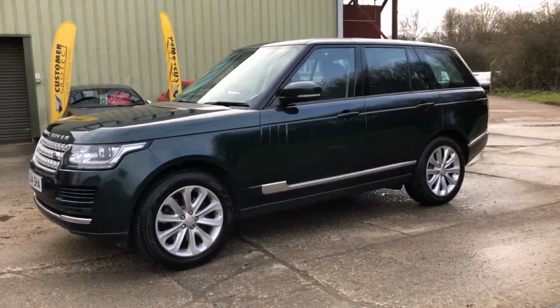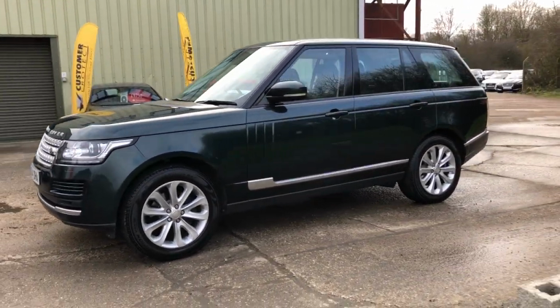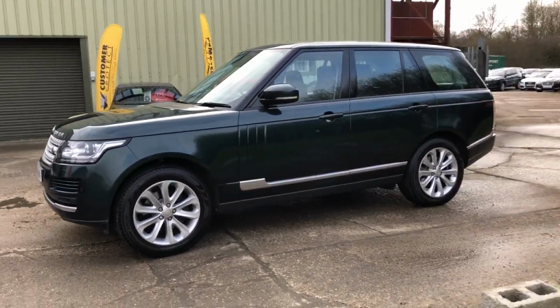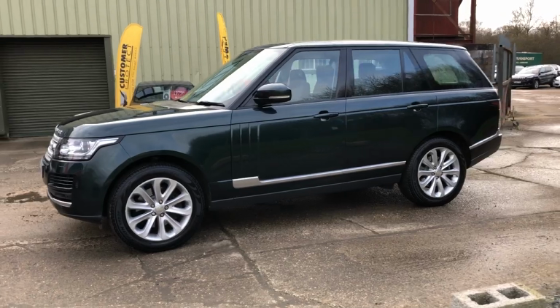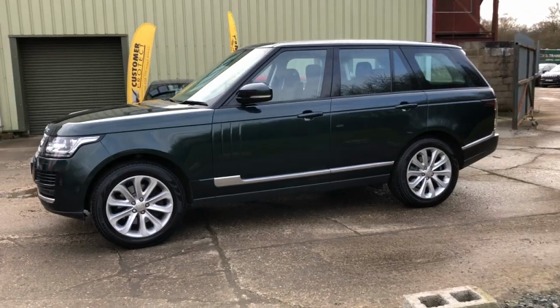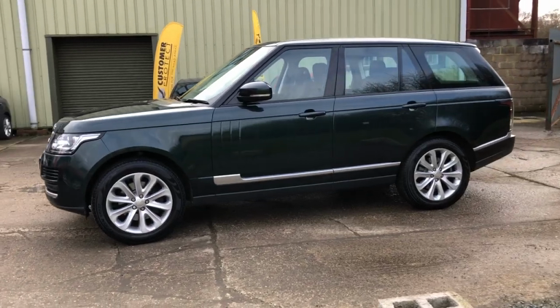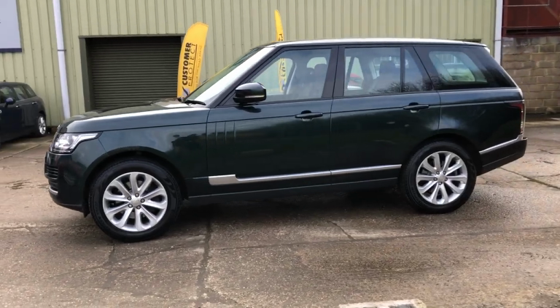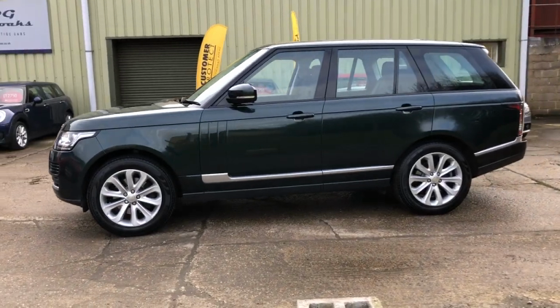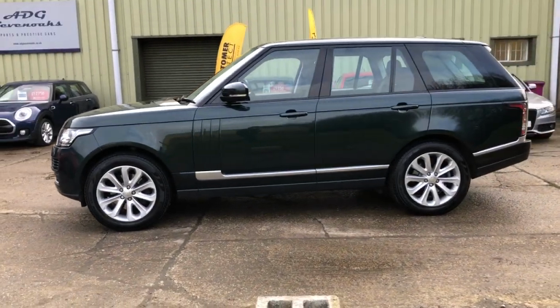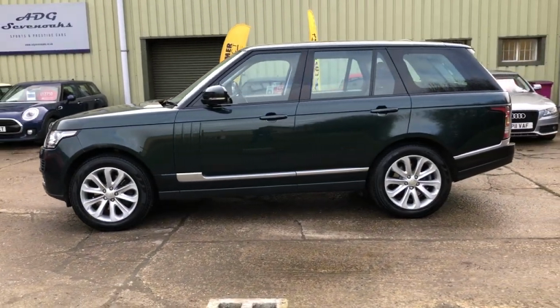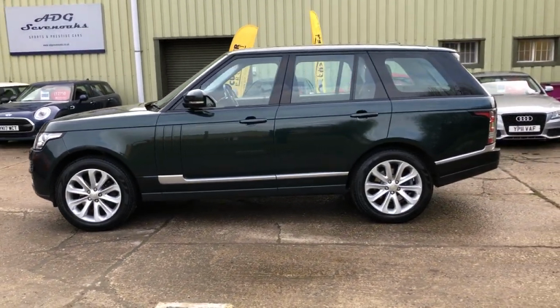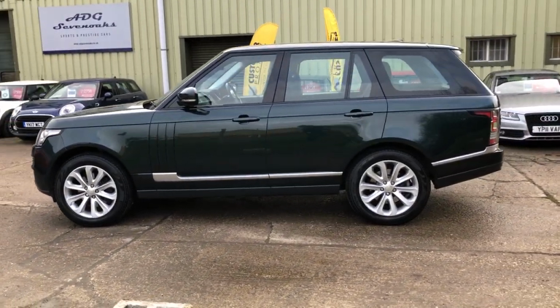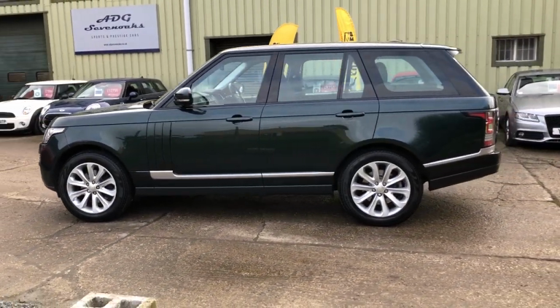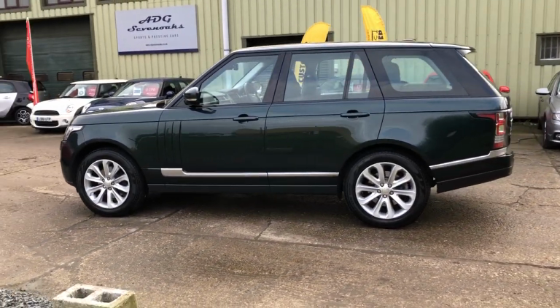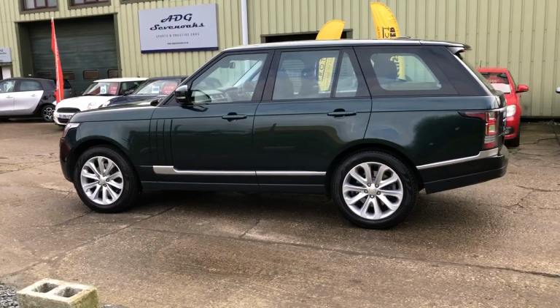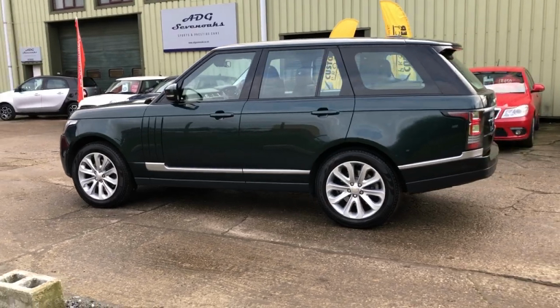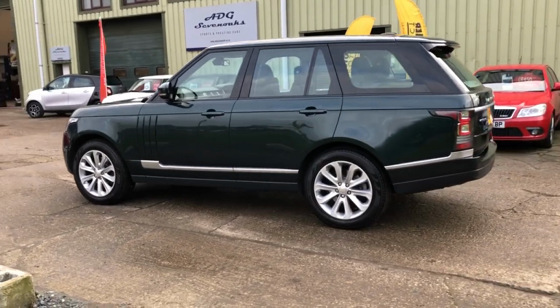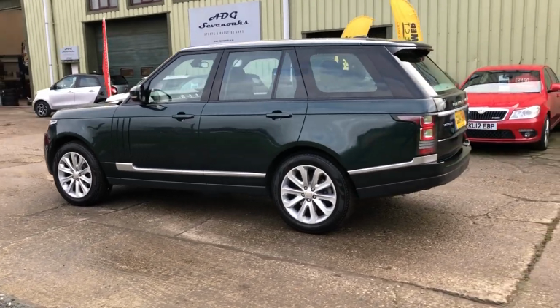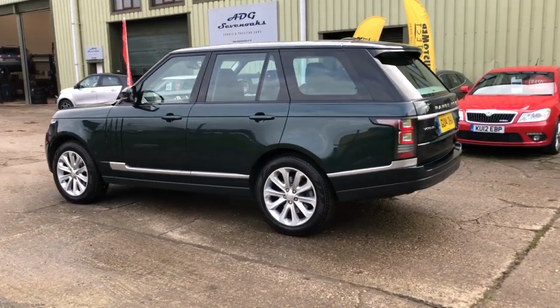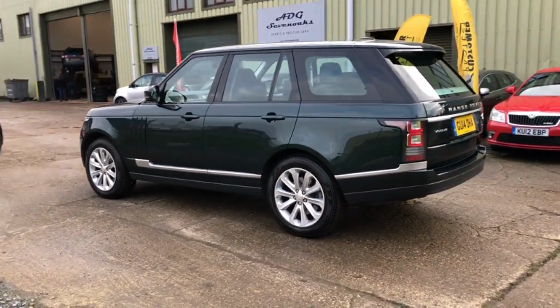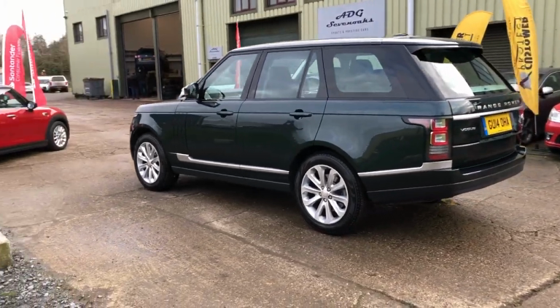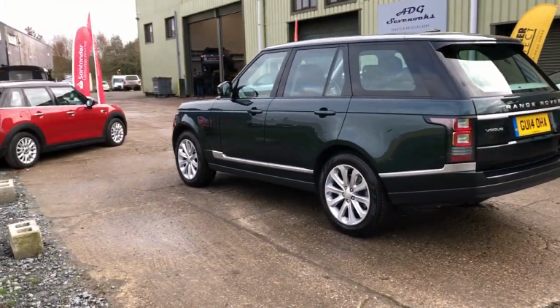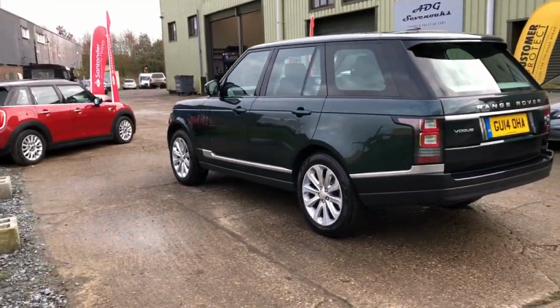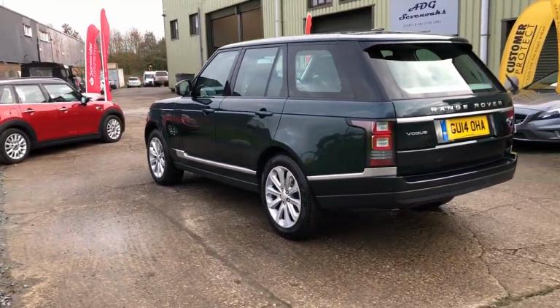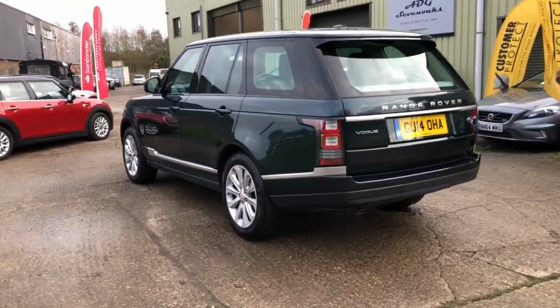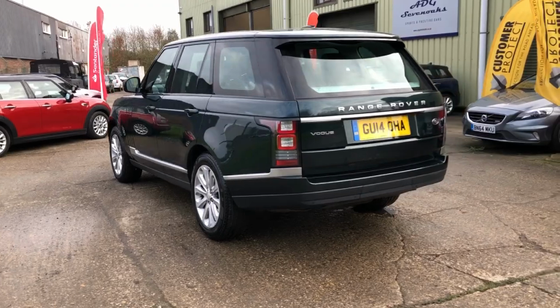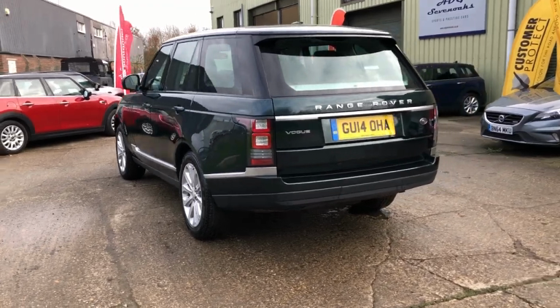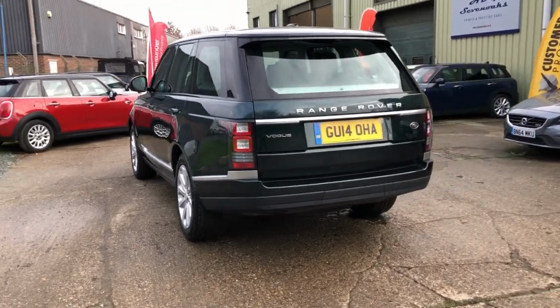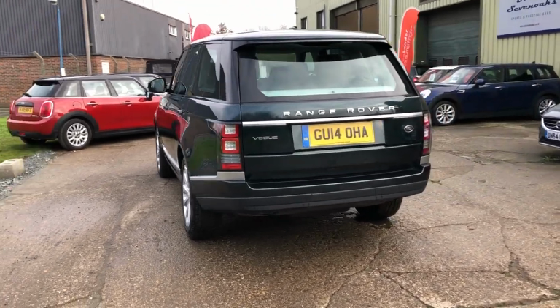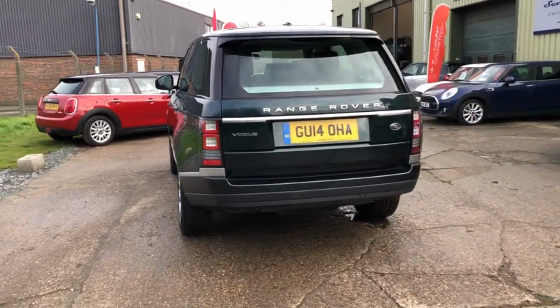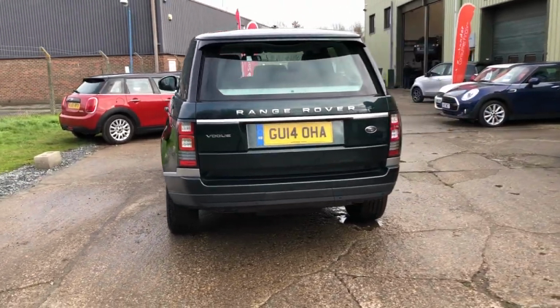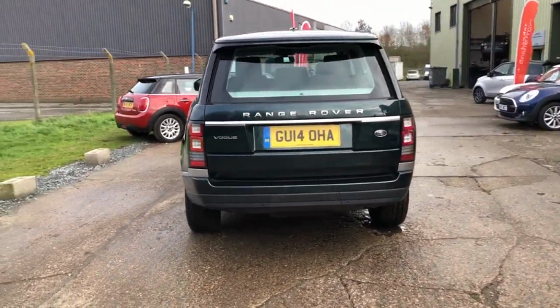Finished in metallic Aintree Green — it looks black in a lot of the light, but when you get the sun on it, it's definitely a deep dark green metallic. It's lovely and a bit different to all the other black ones that are out there. 20-inch alloy wheels, front and rear parking sensors, and reverse camera.